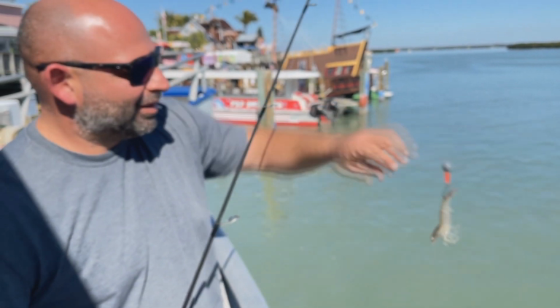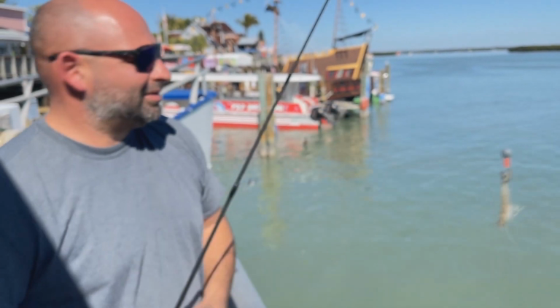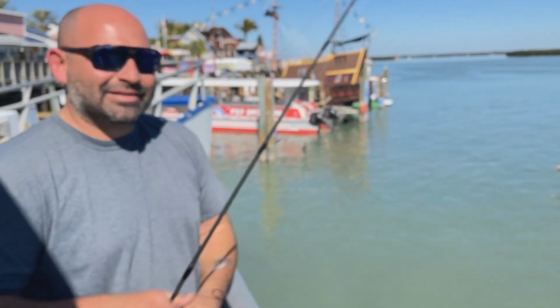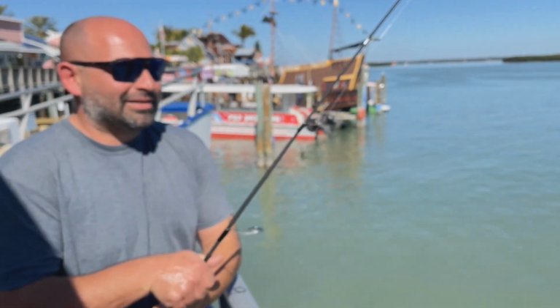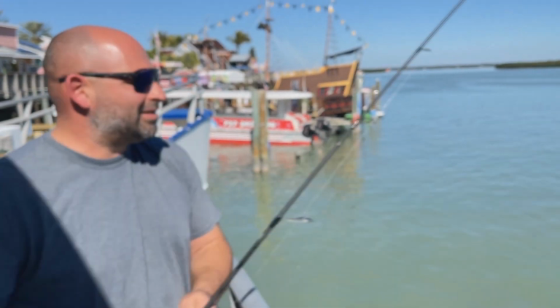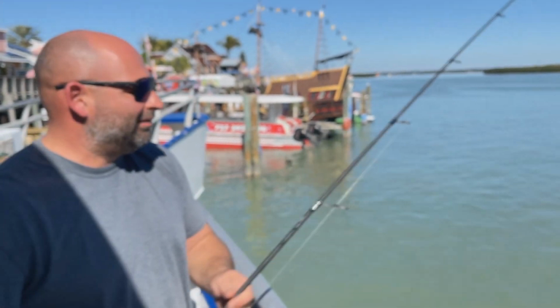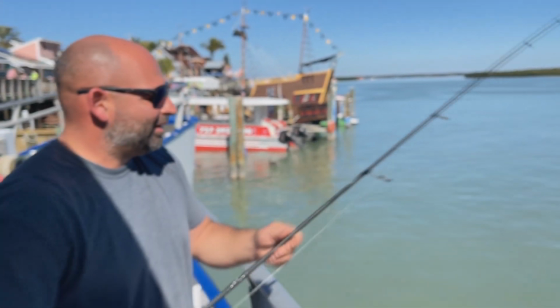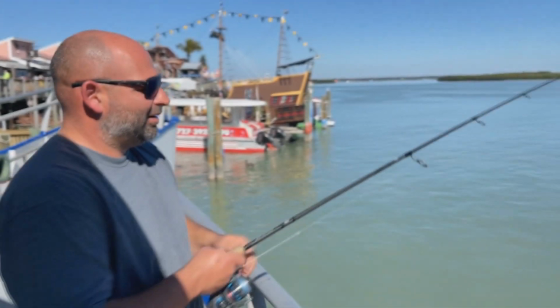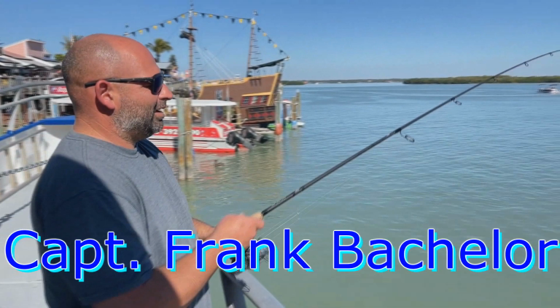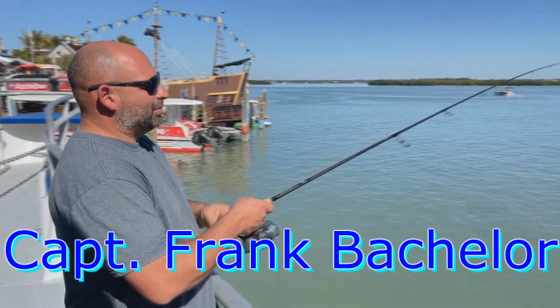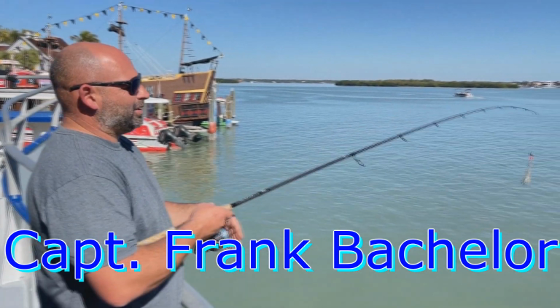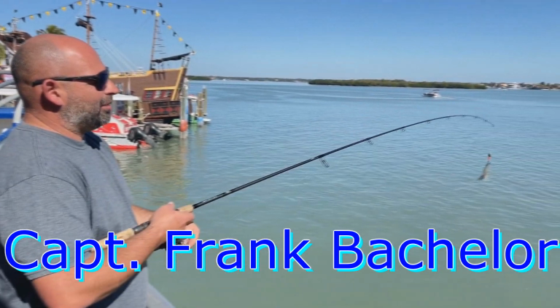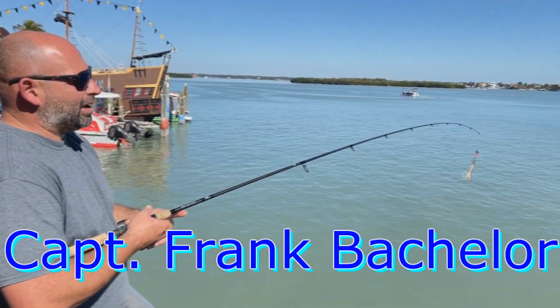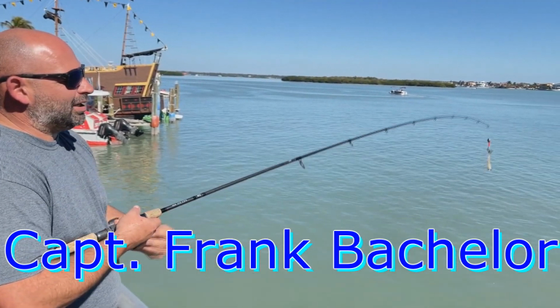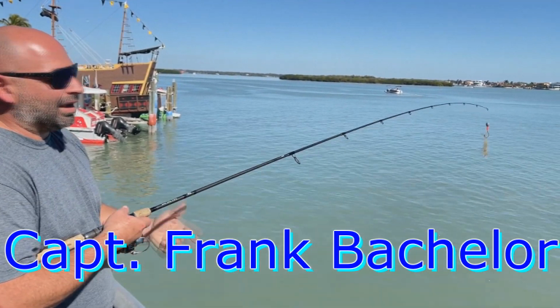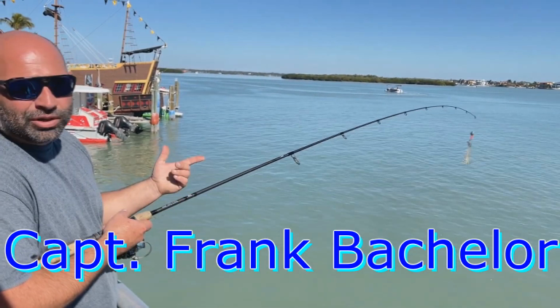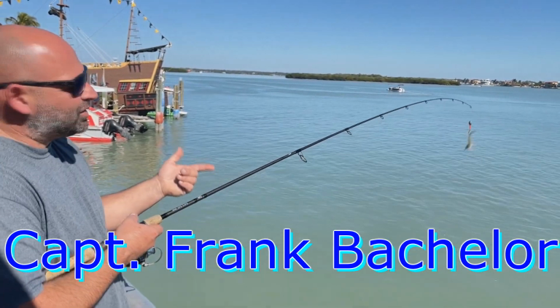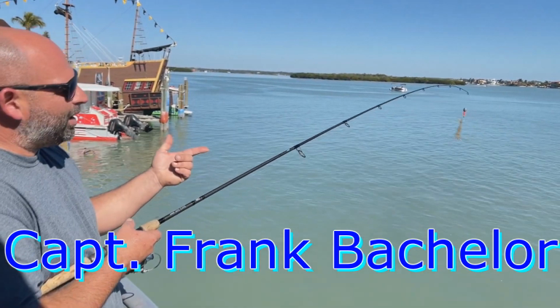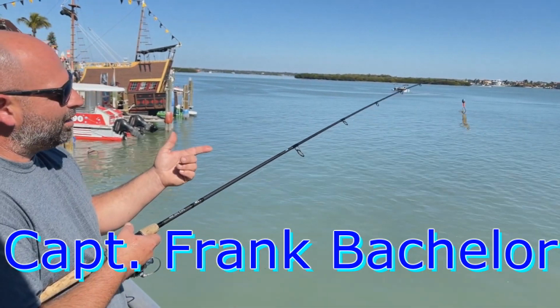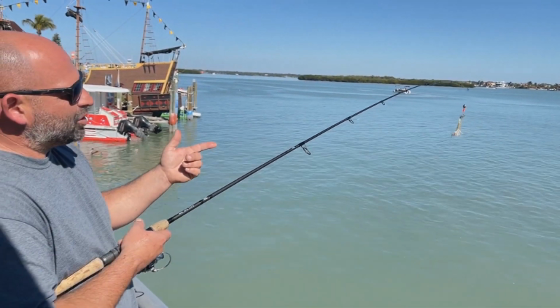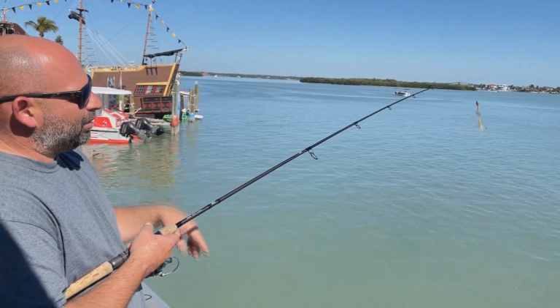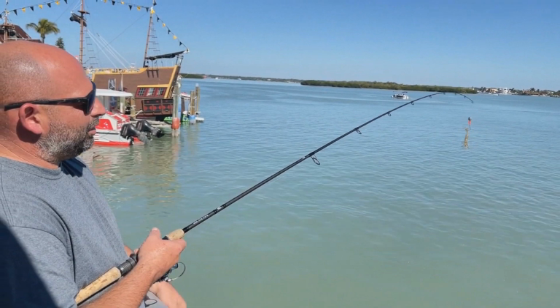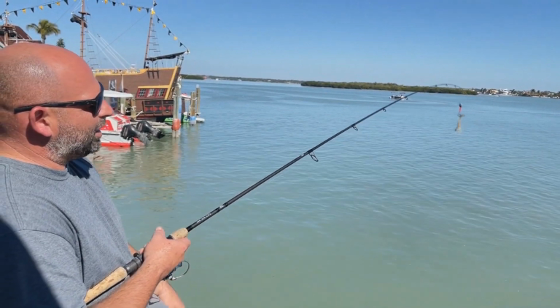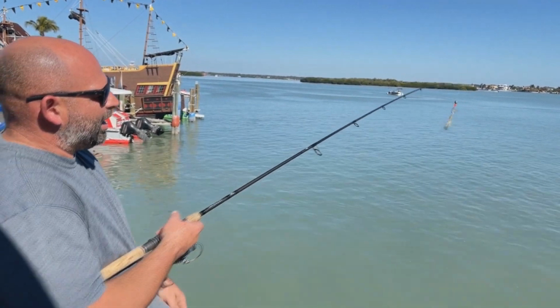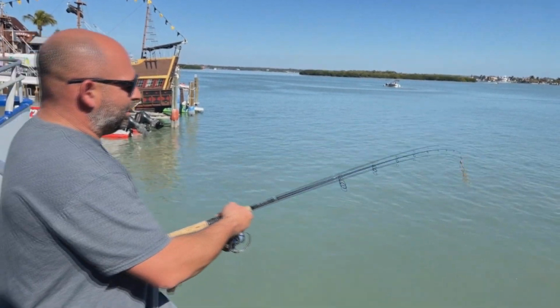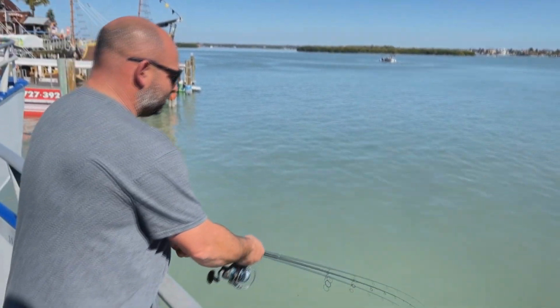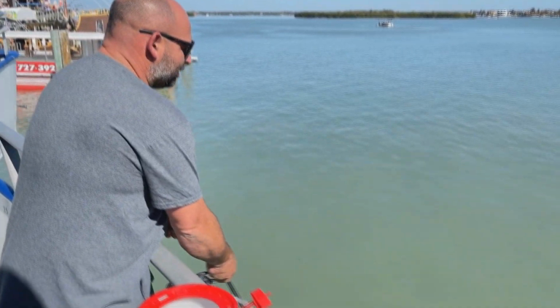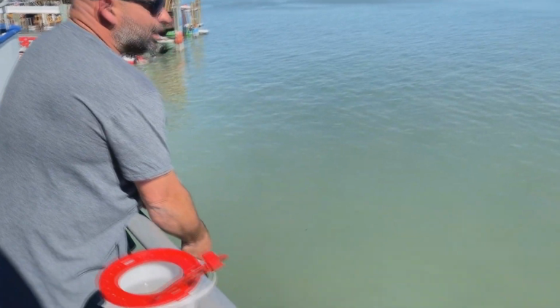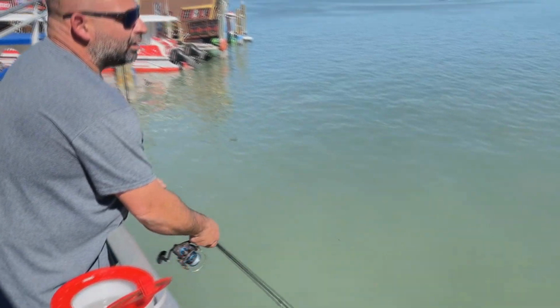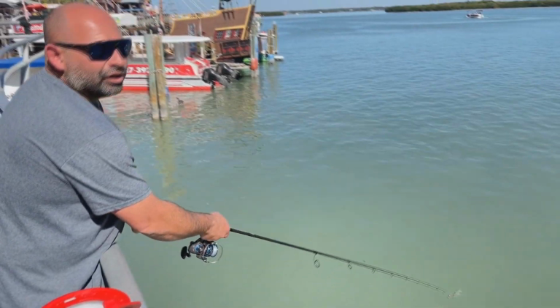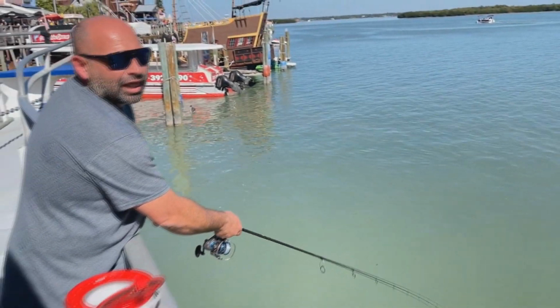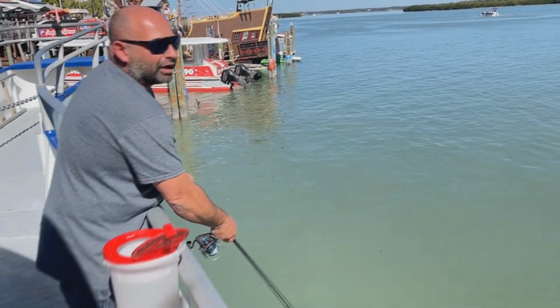It works both ways. Super easy — I bring it right to the tip, I get more distance that way, and I'm slinging that lead out there. Never overhand cast — always, always underhand.